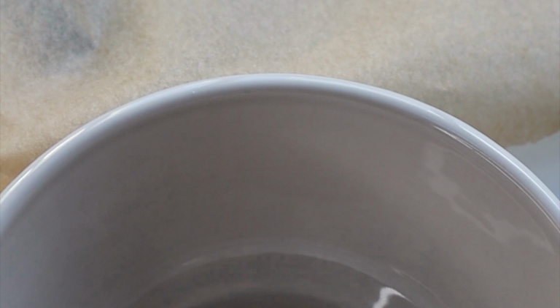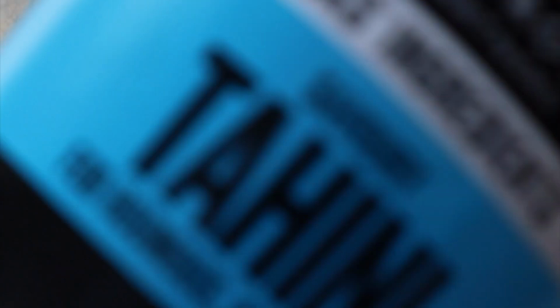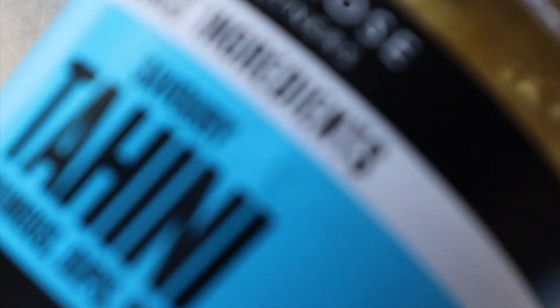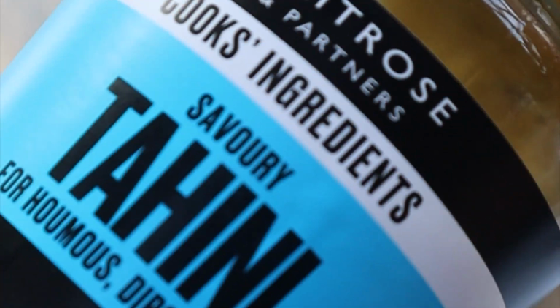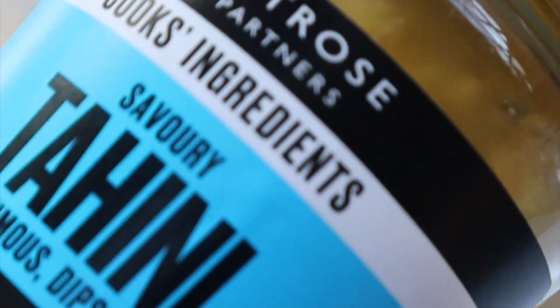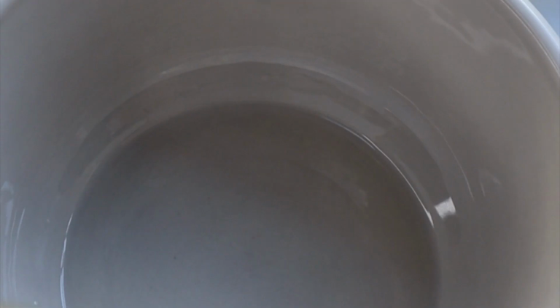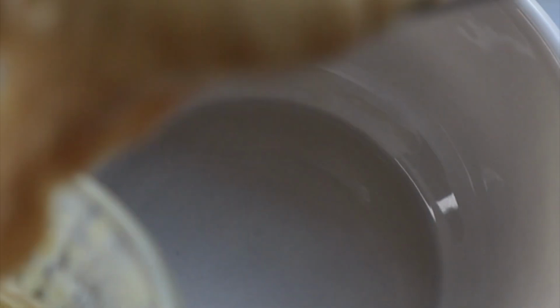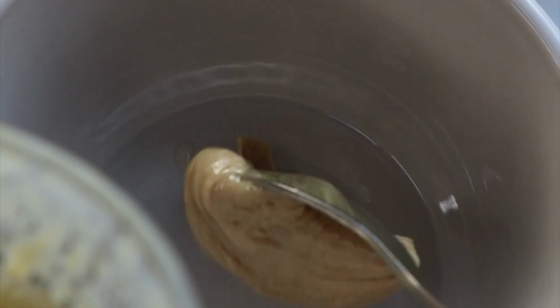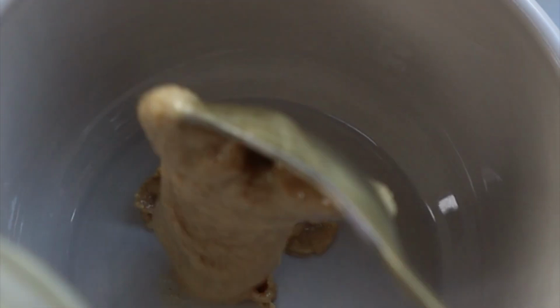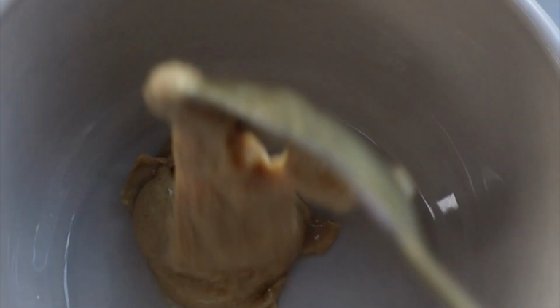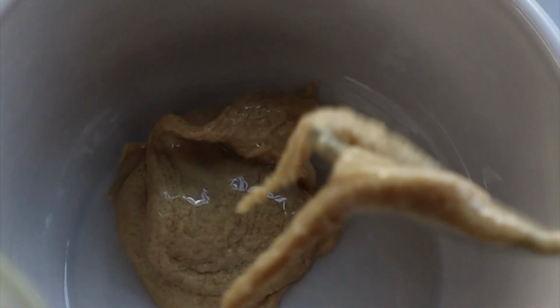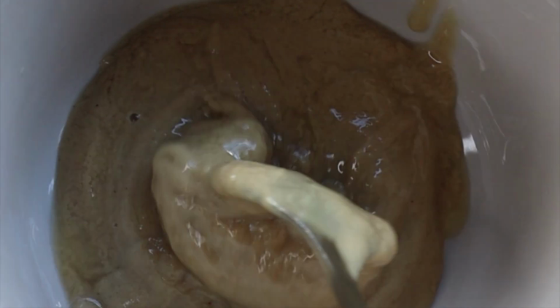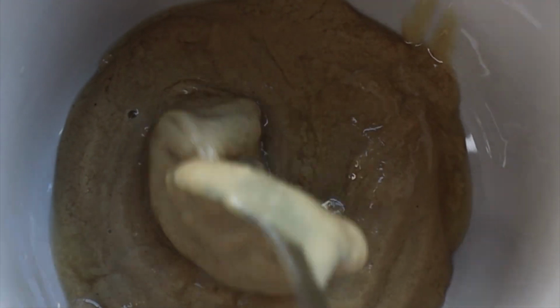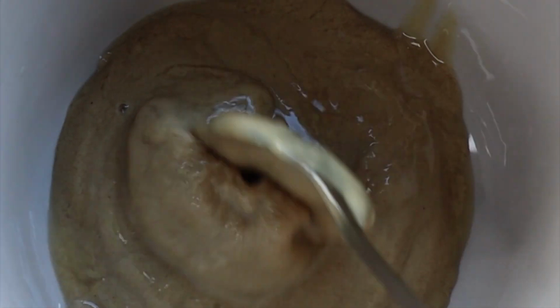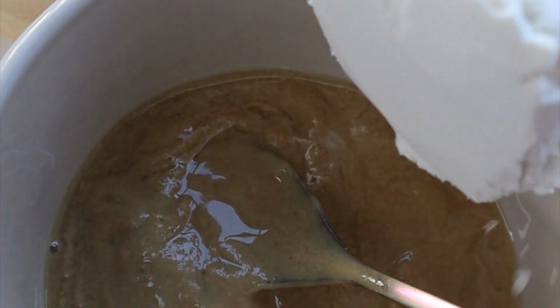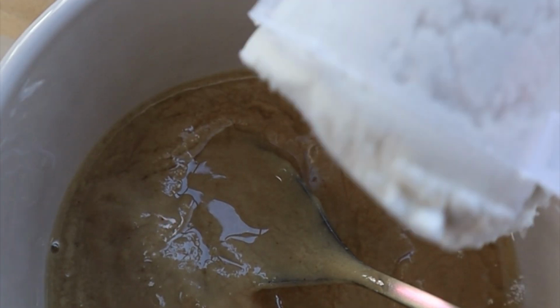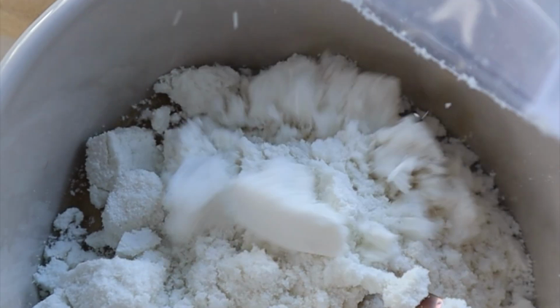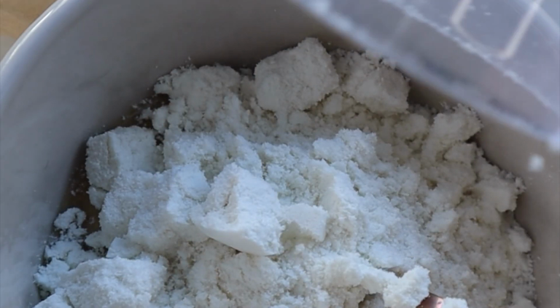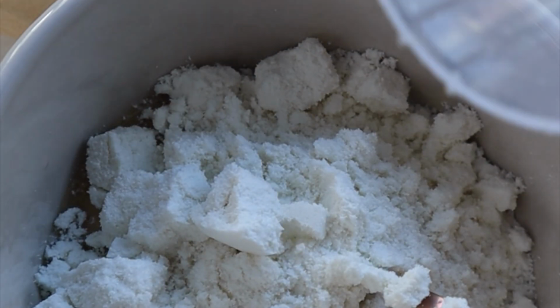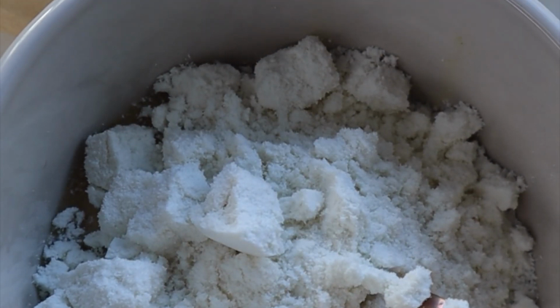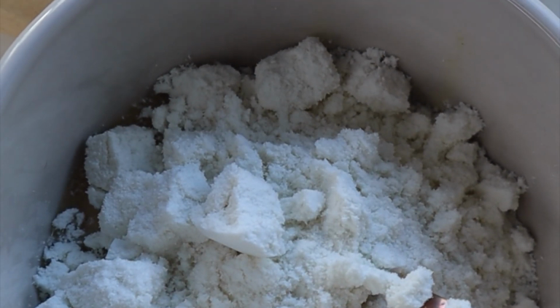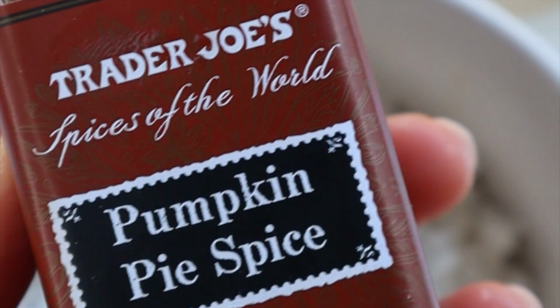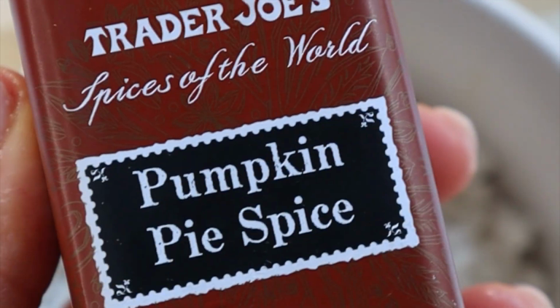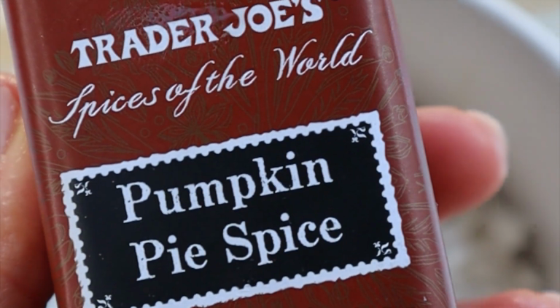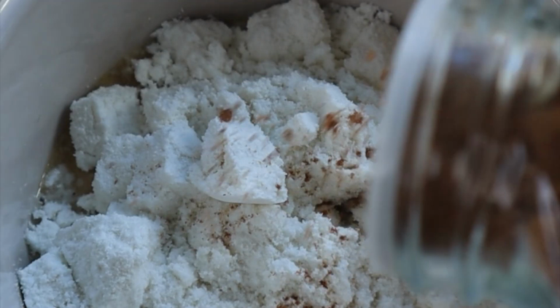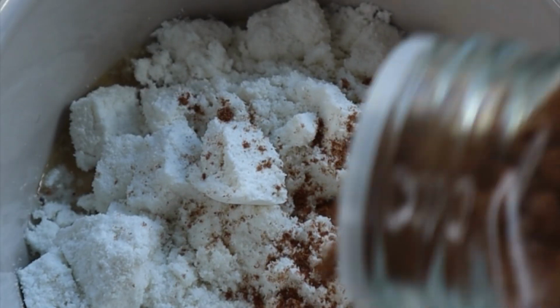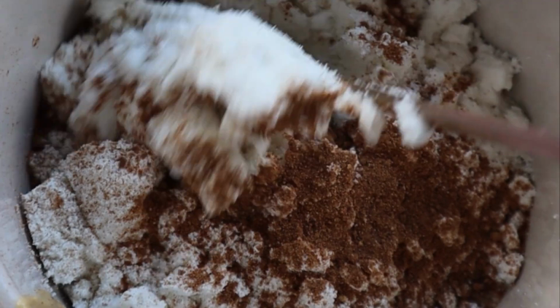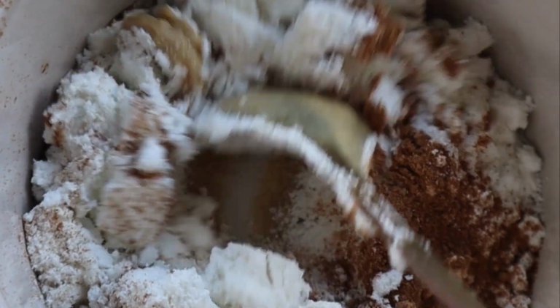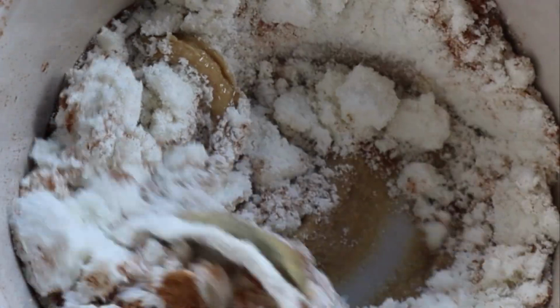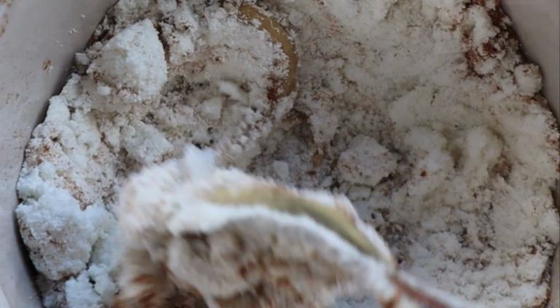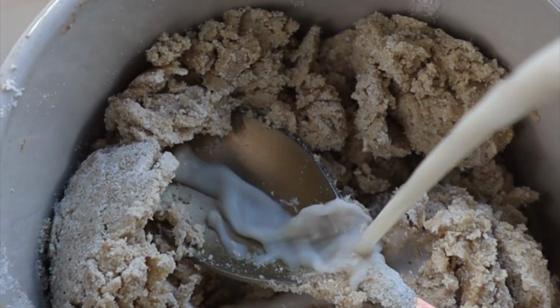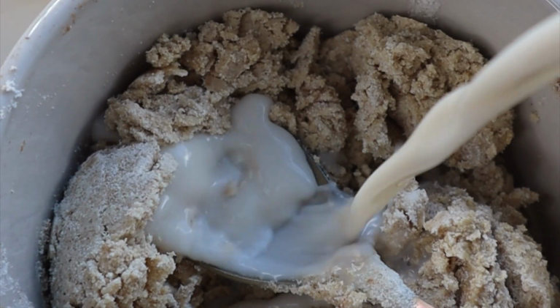Now we are making our delicious filling. I'm taking tahini — it's a great source of calcium and healthy fats. Then add whey isolate powder, spices like pumpkin pie spice, cinnamon, nutmeg, and a little bit of almond milk.